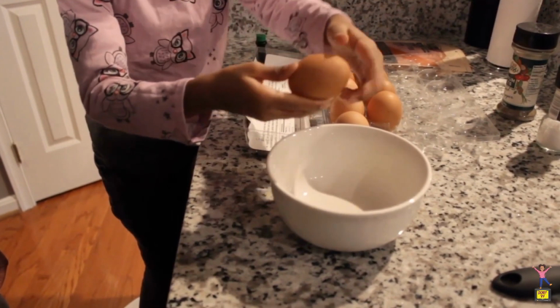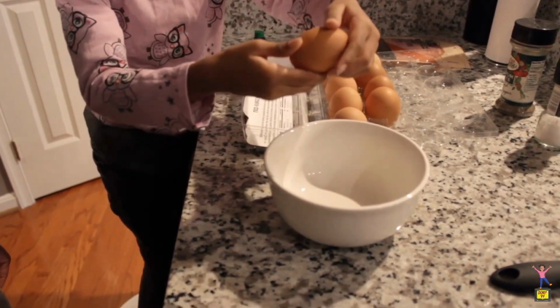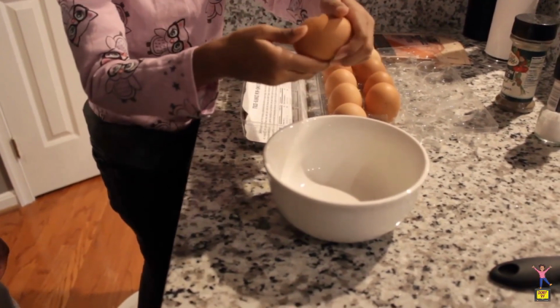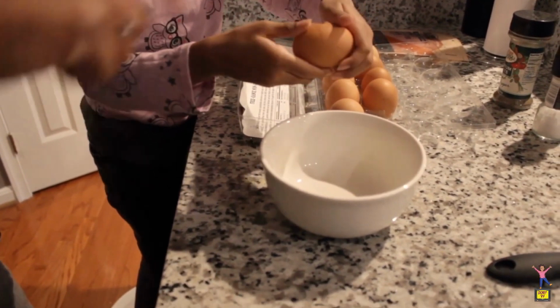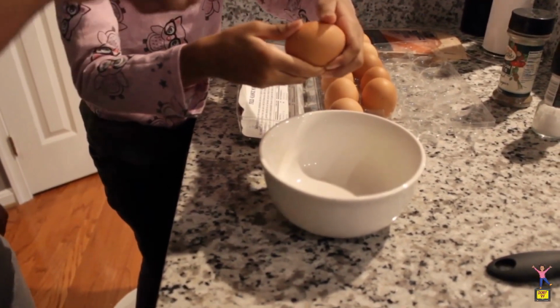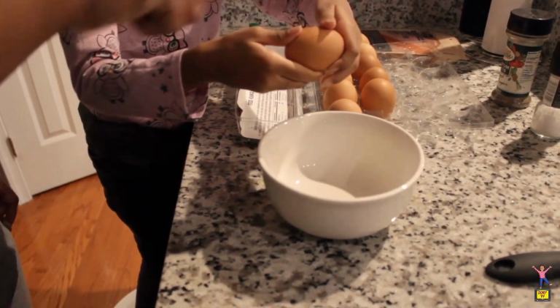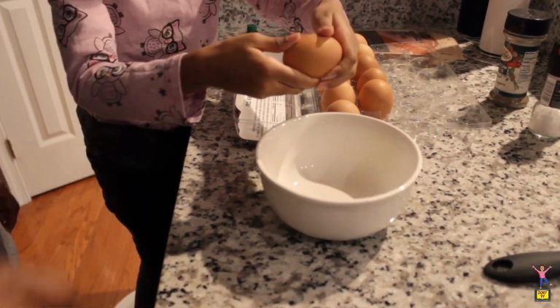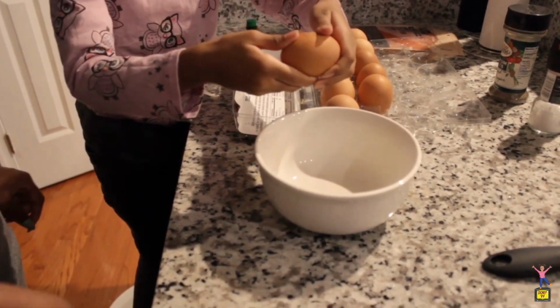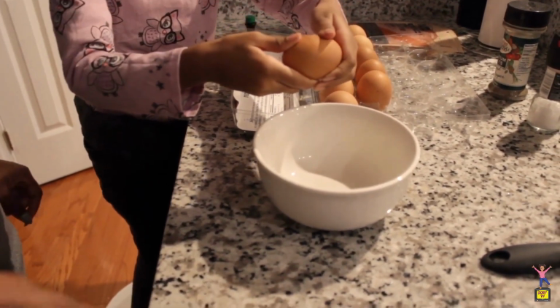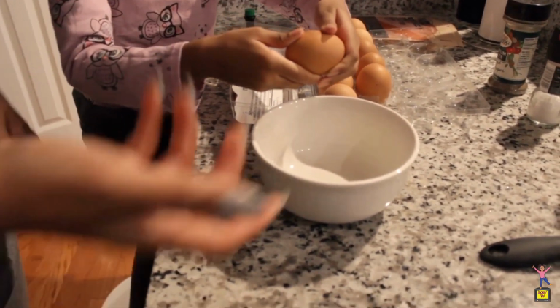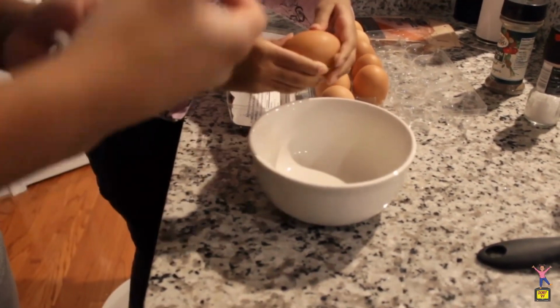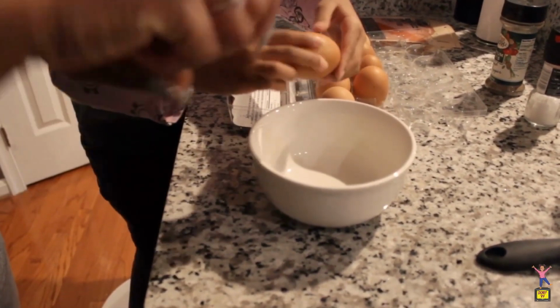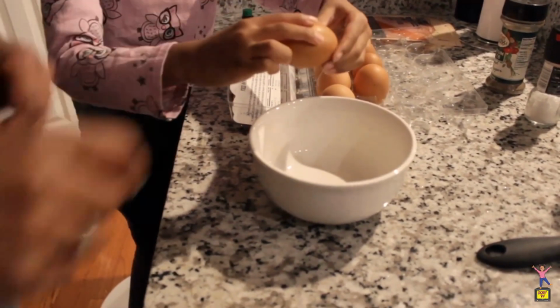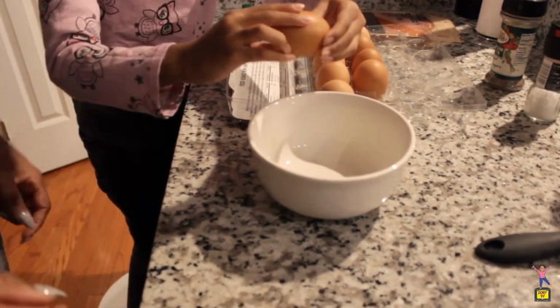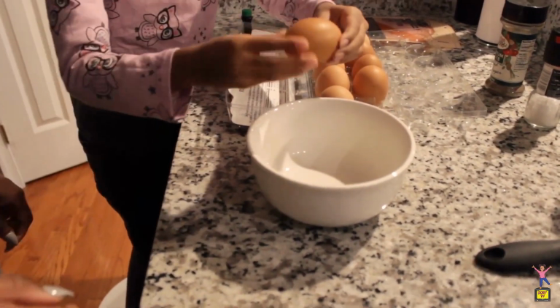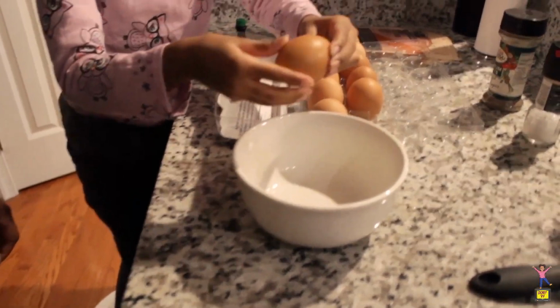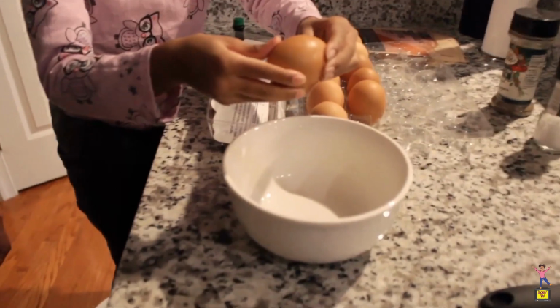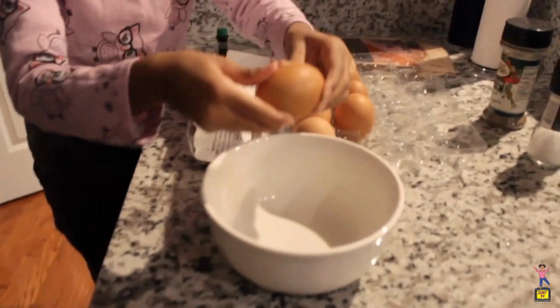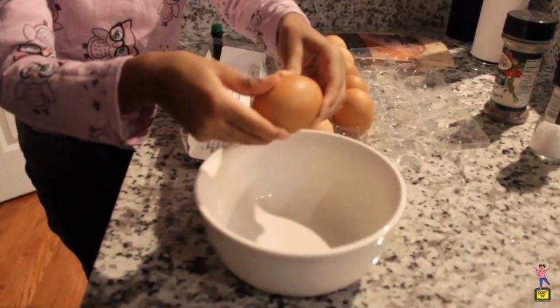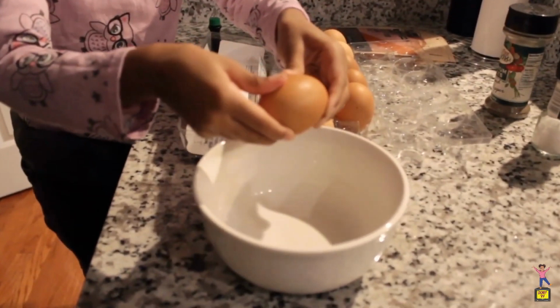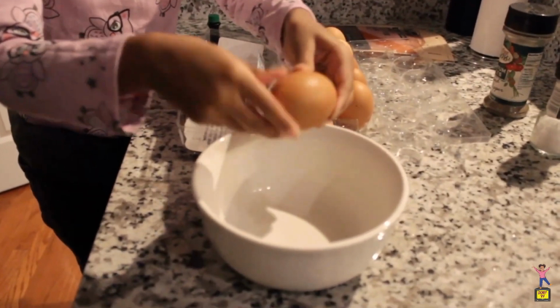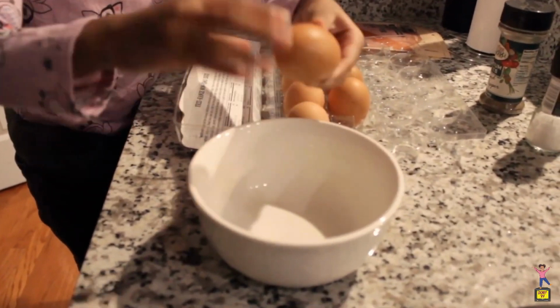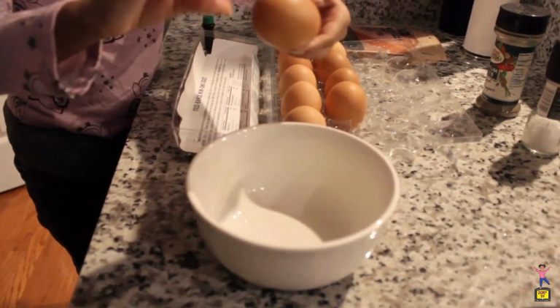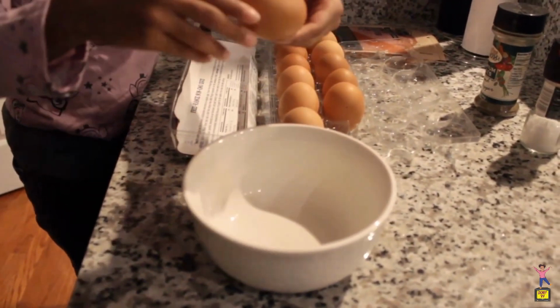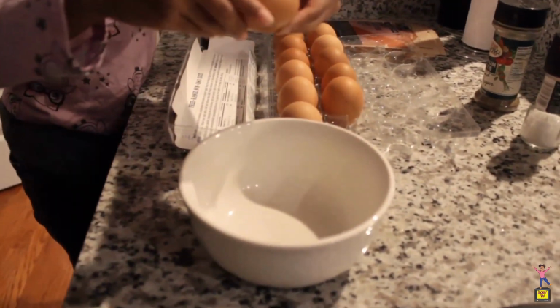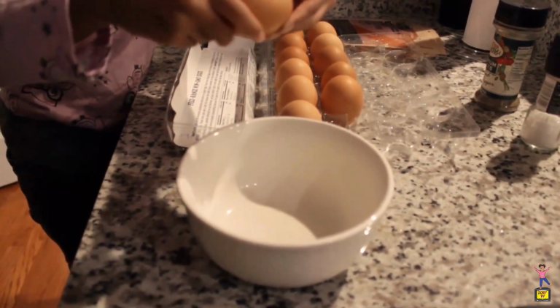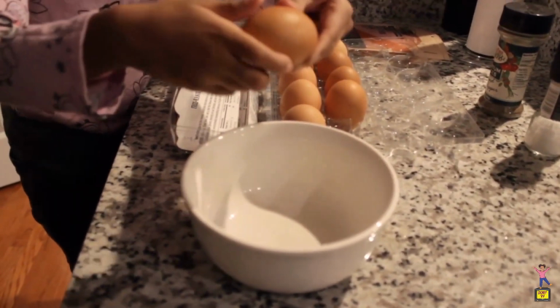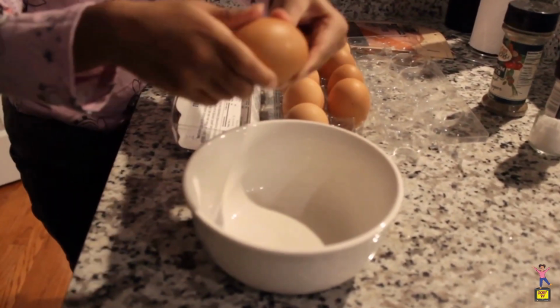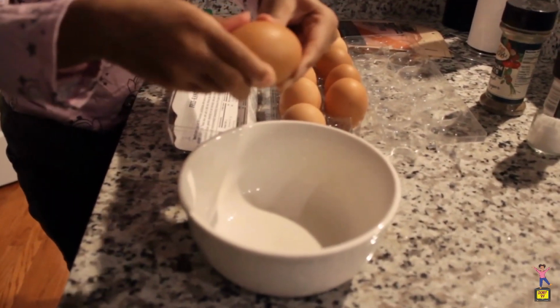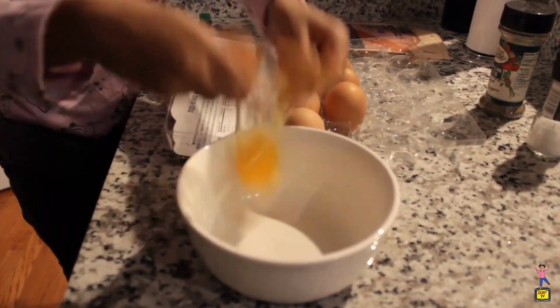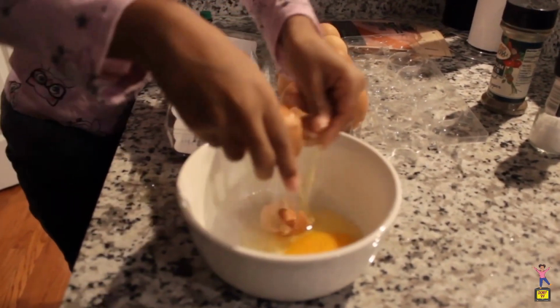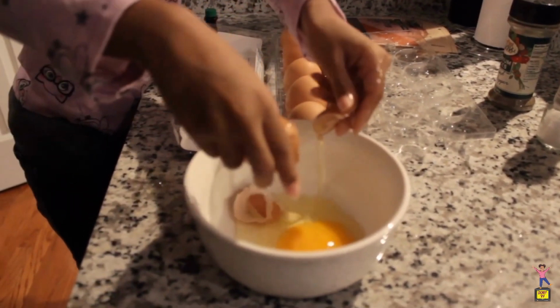You want to separate it where the break is. You want to hold it the opposite way. There you go. Oh no, please don't get in my hand. Would you like some assistance?